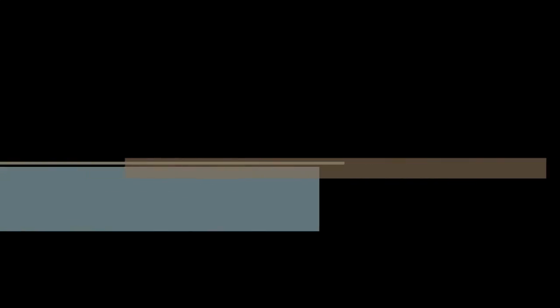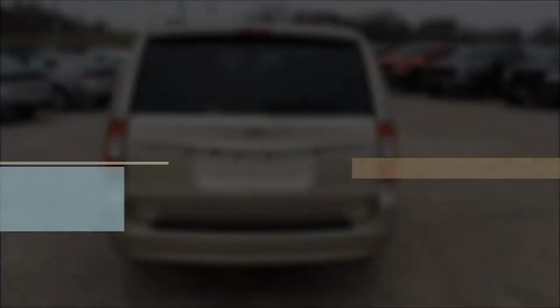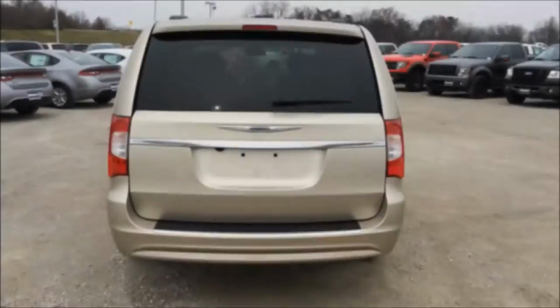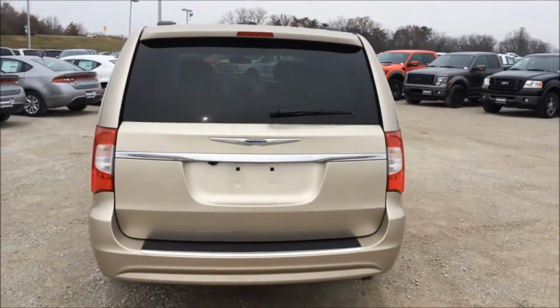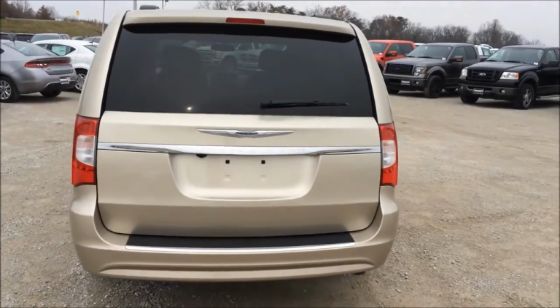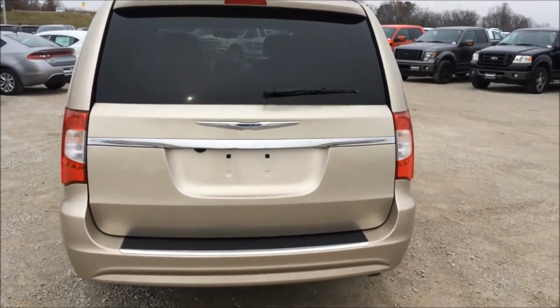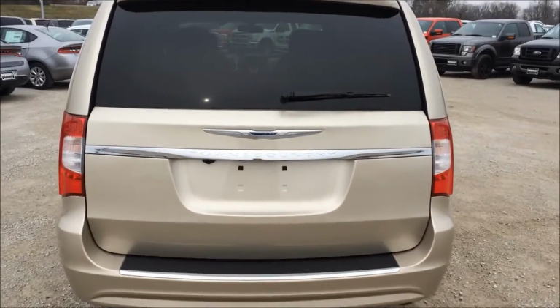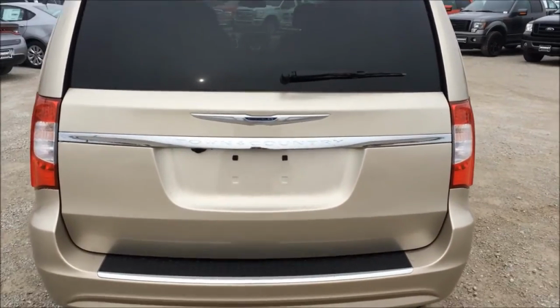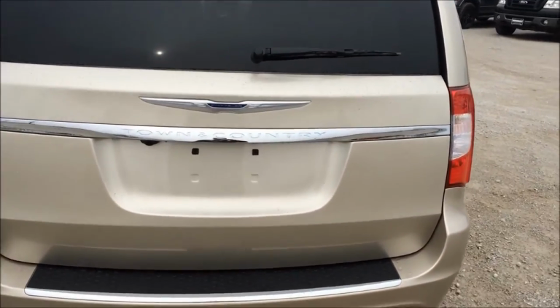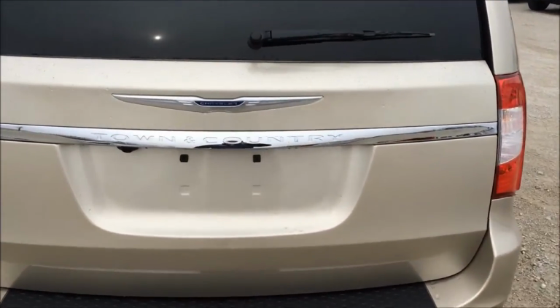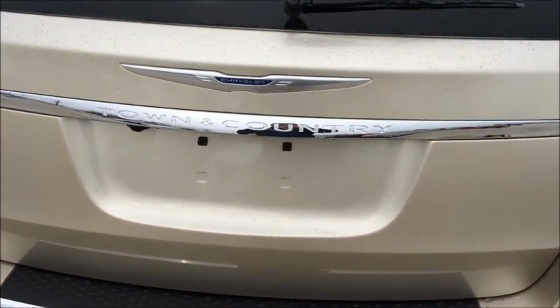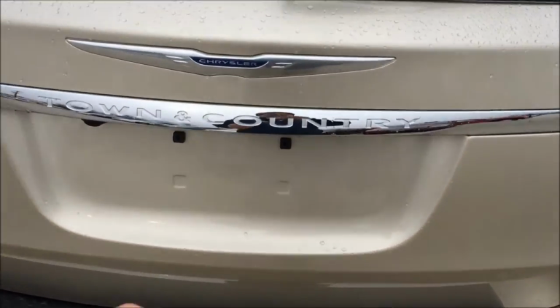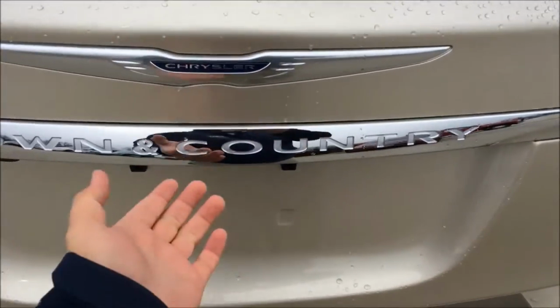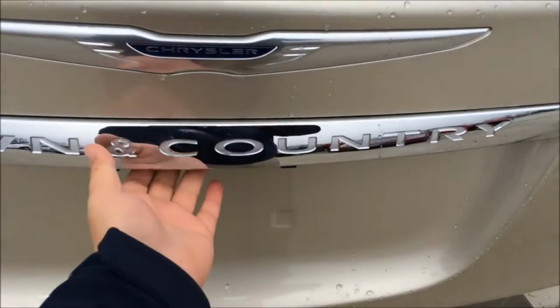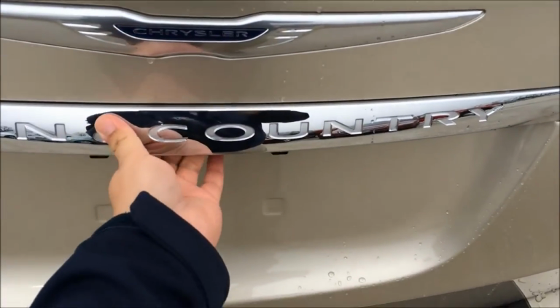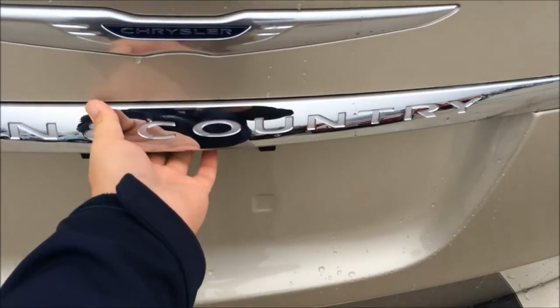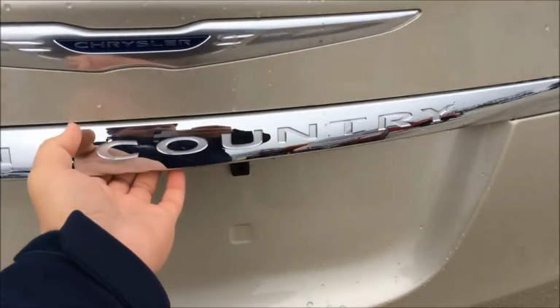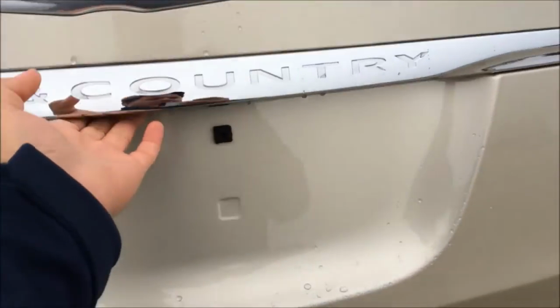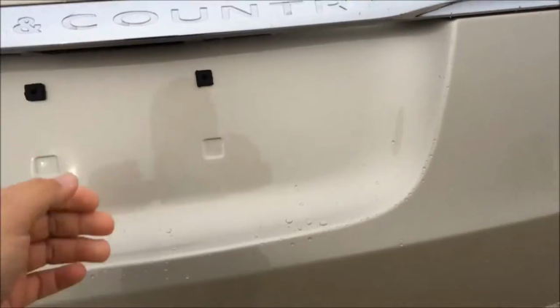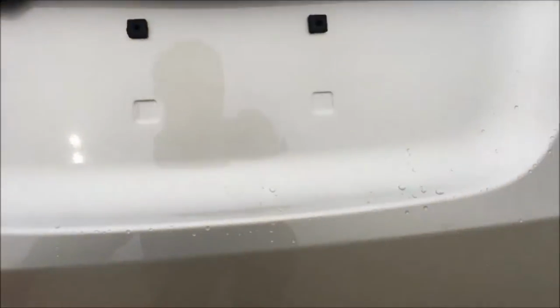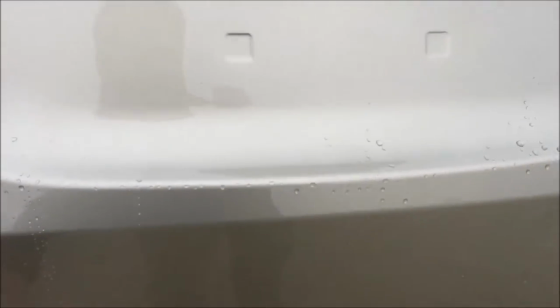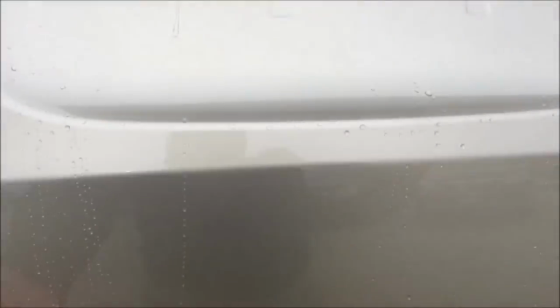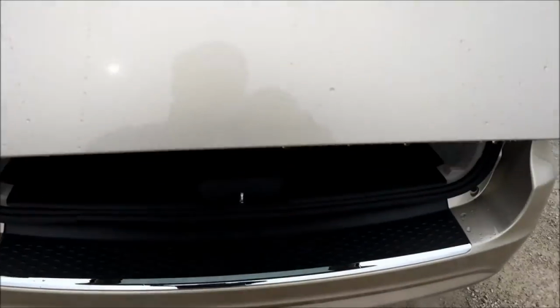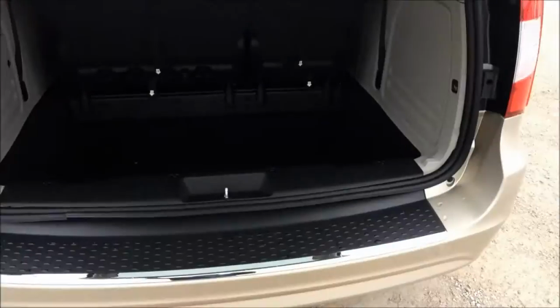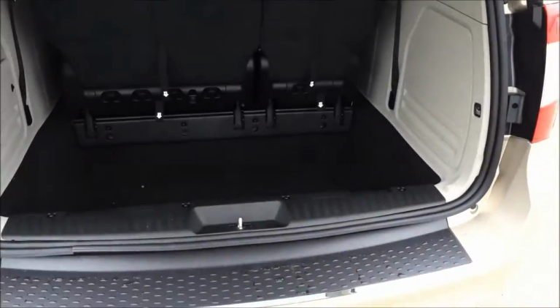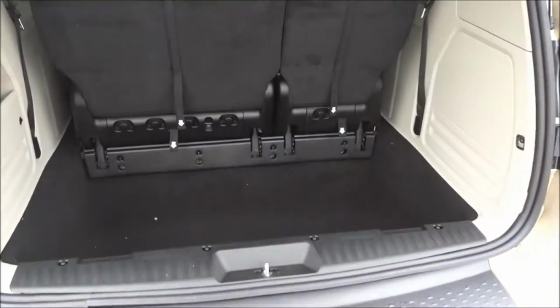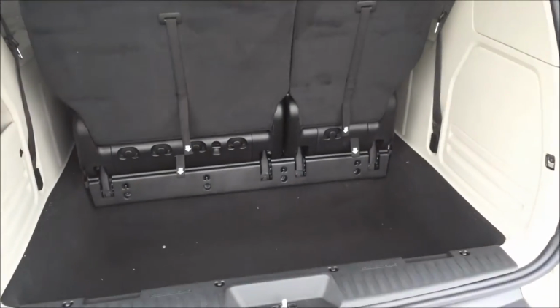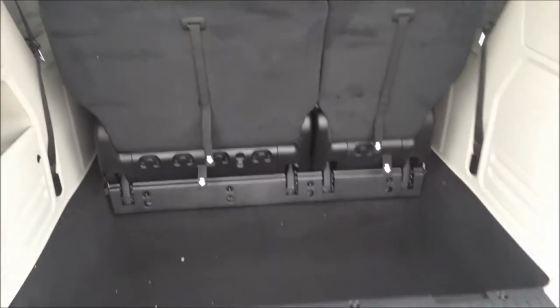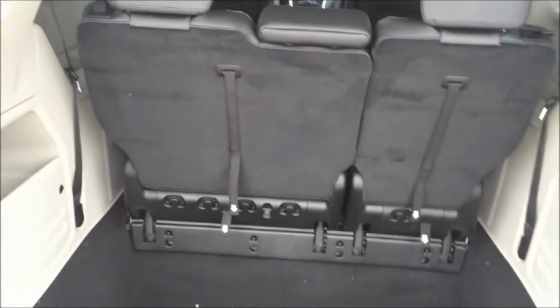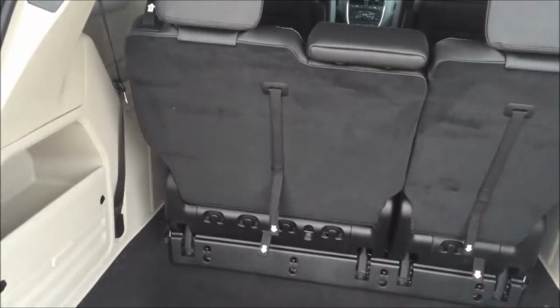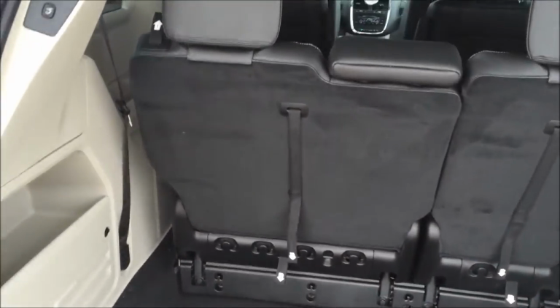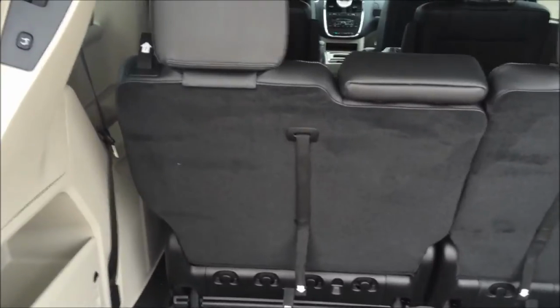Hey guys, Steve here. This time we're going to do the rear seat stow and go procedure. Come back here, pull the handle to open that, lift your tailgate up. Chrysler's giving you the easy job here.